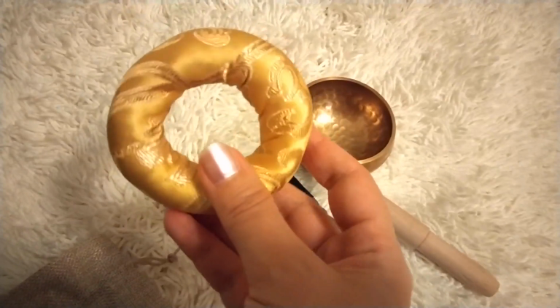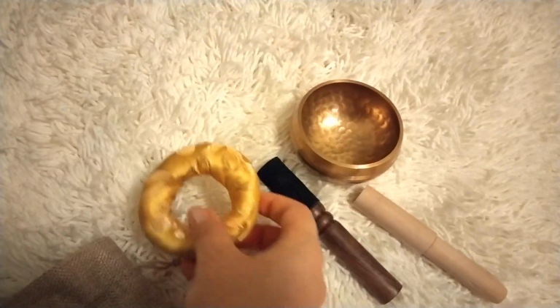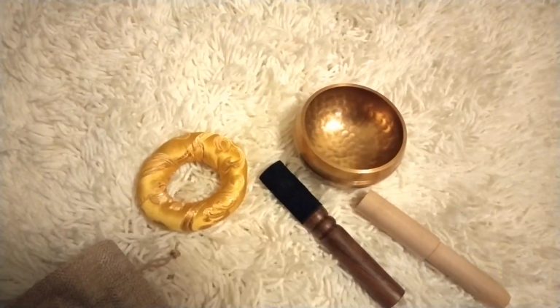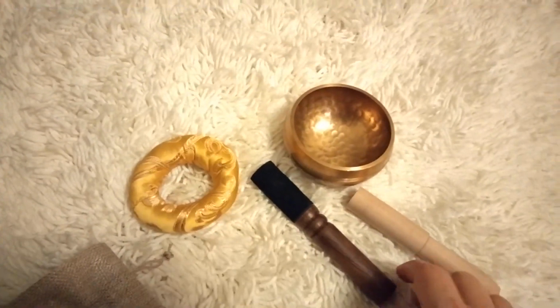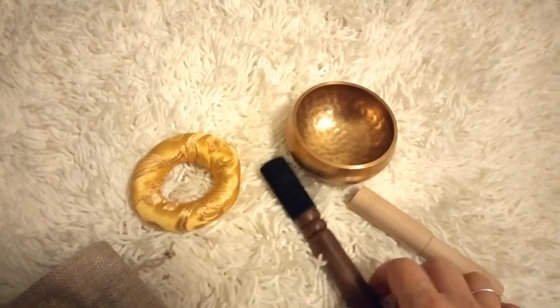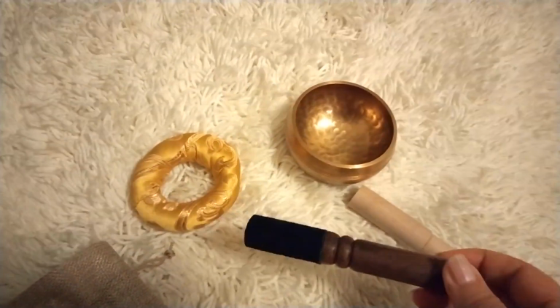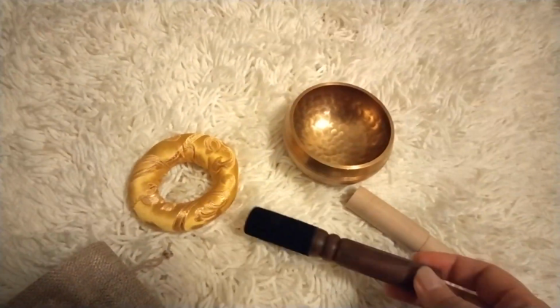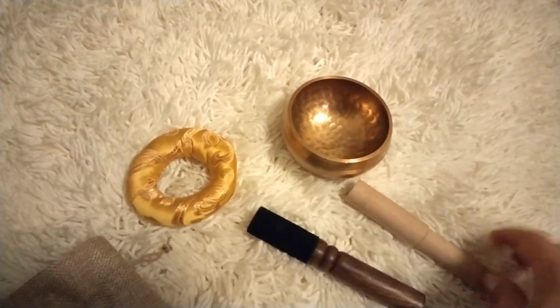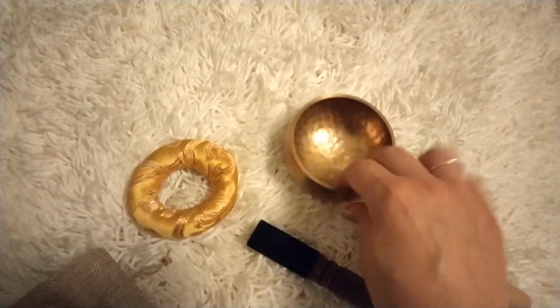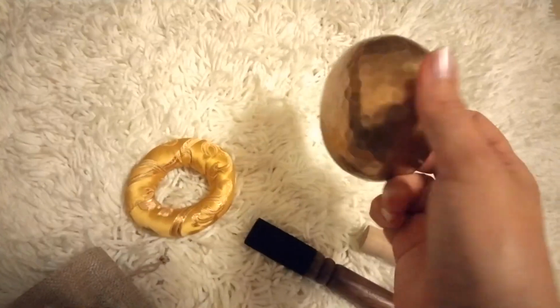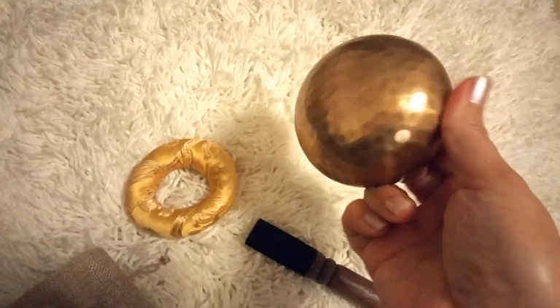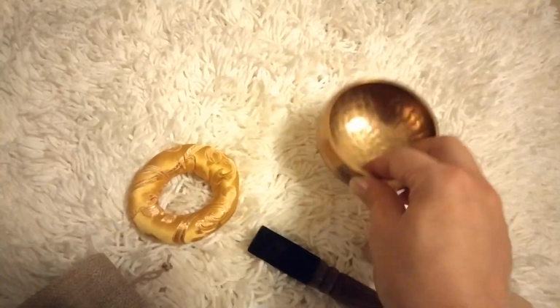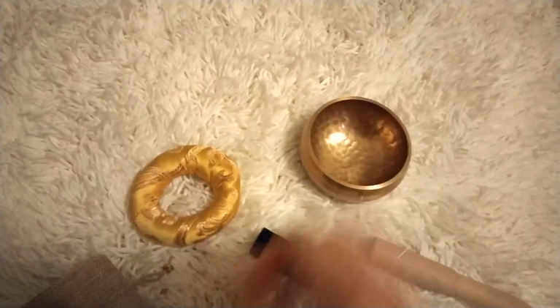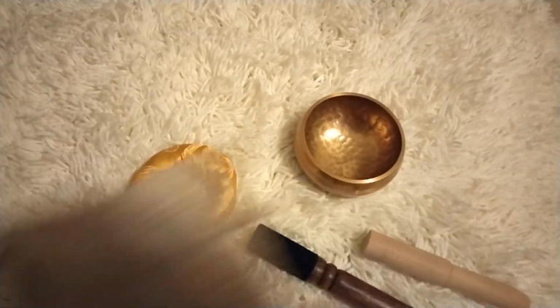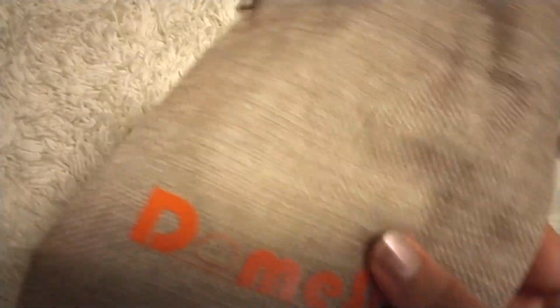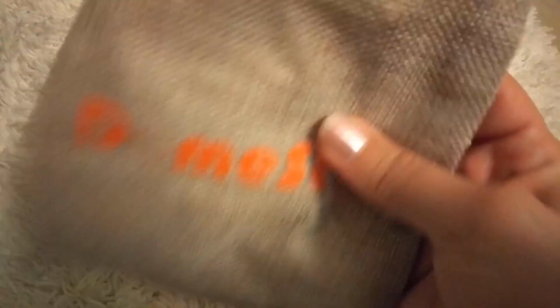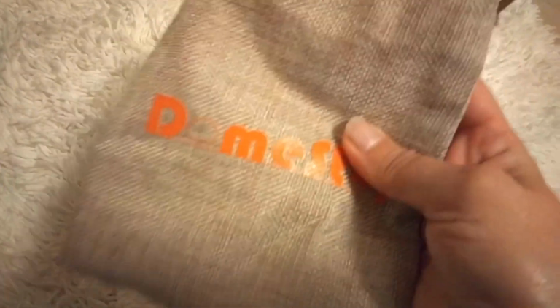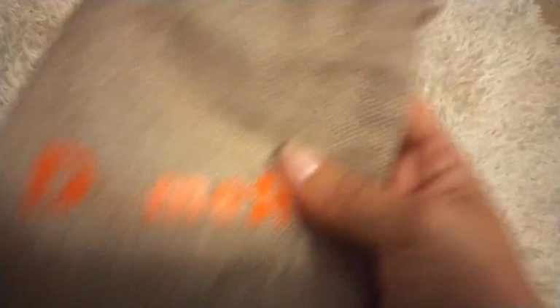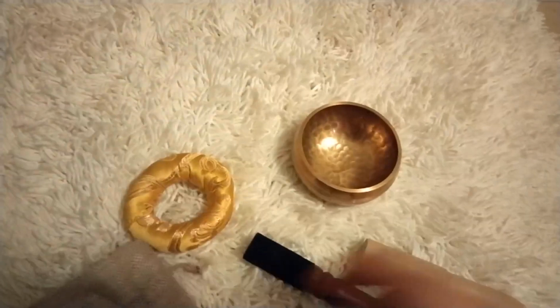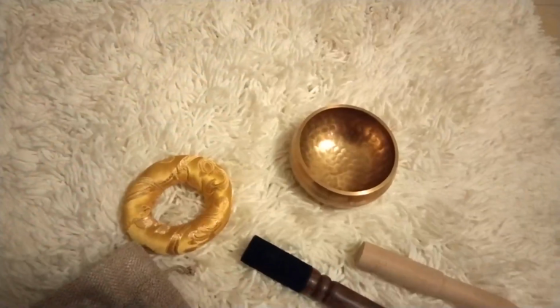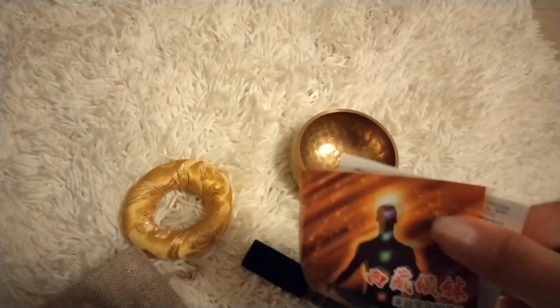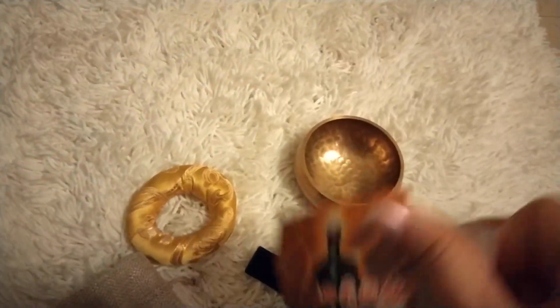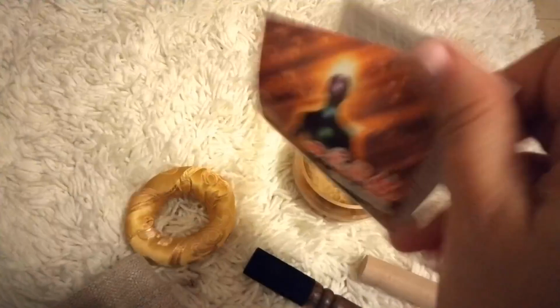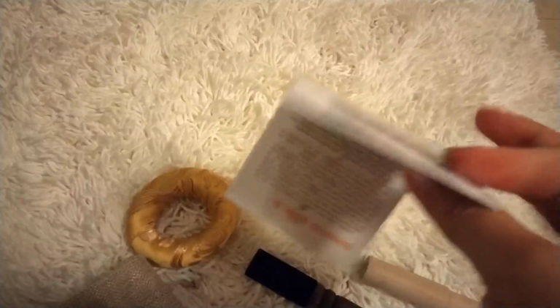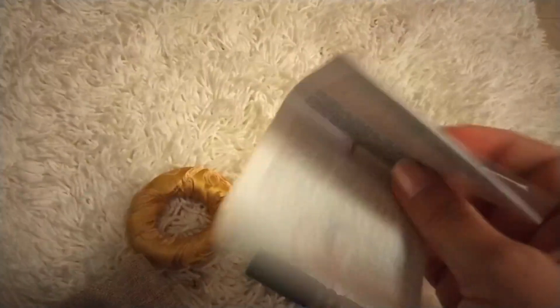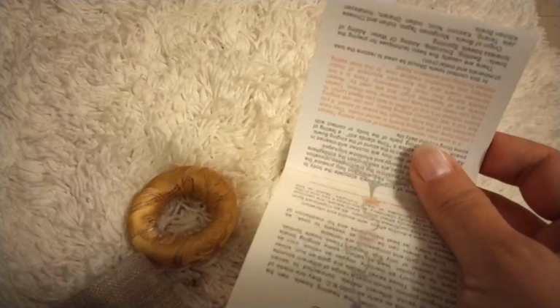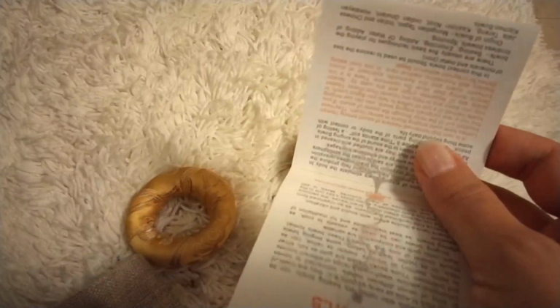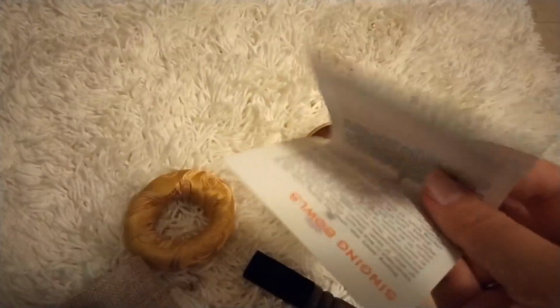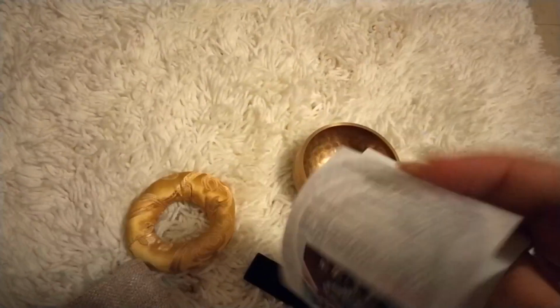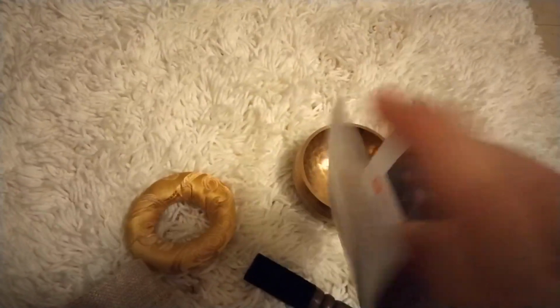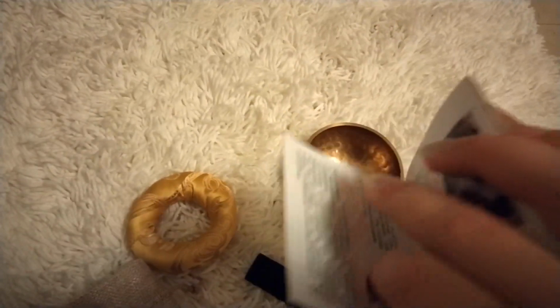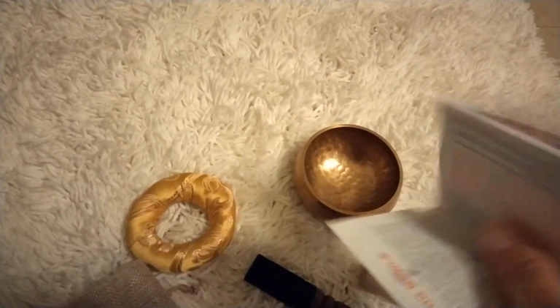It comes with two mallets, as you can see, with a singing bowl, as well as with a little bag and an instruction catalog.